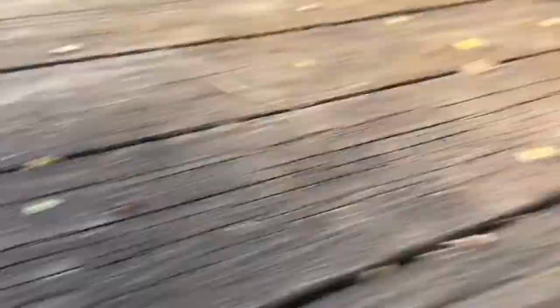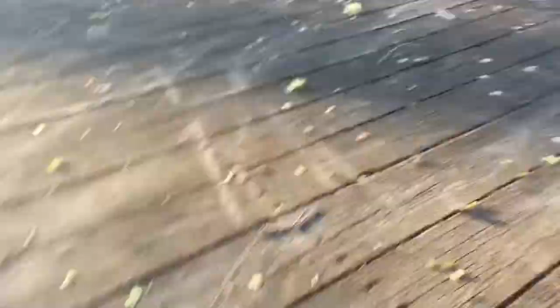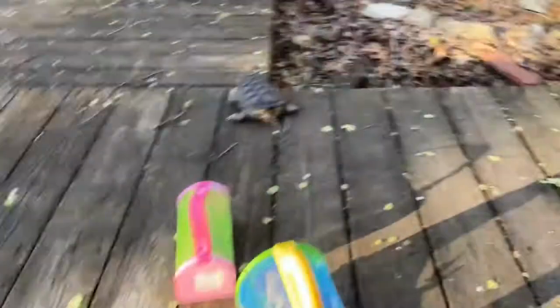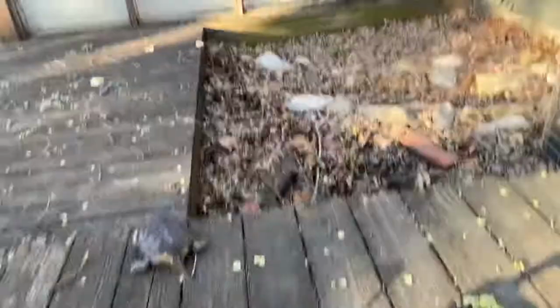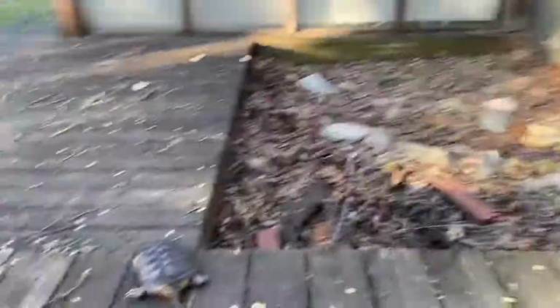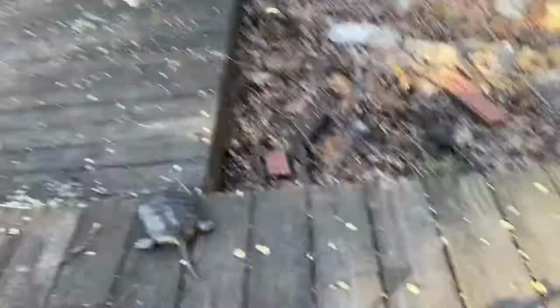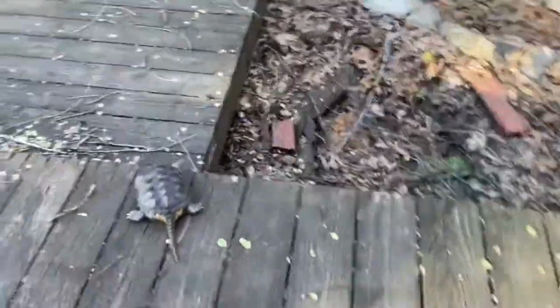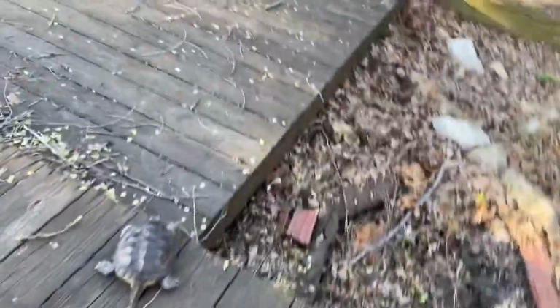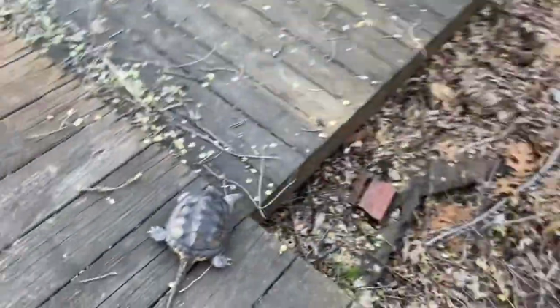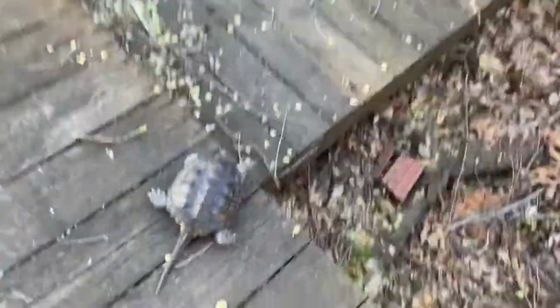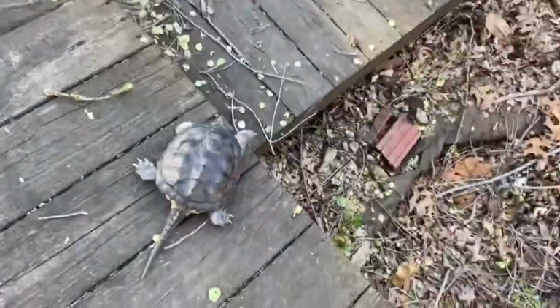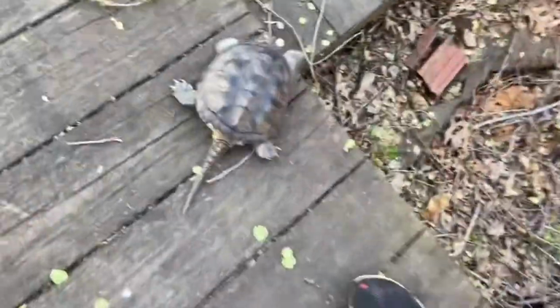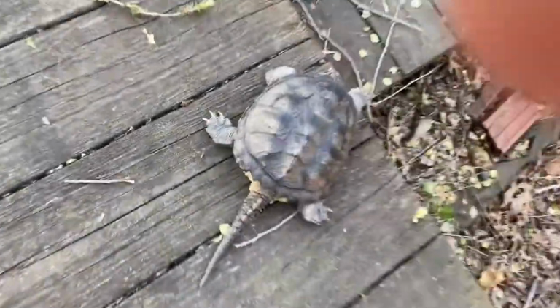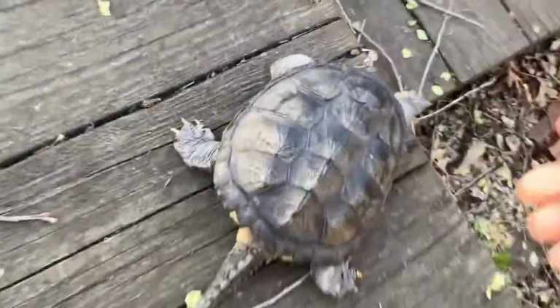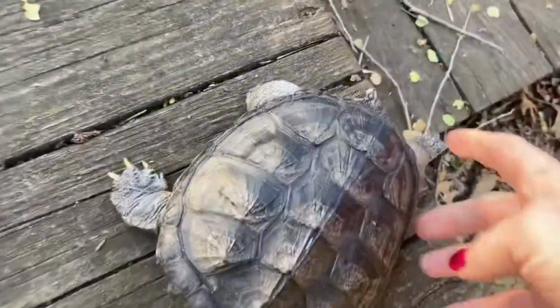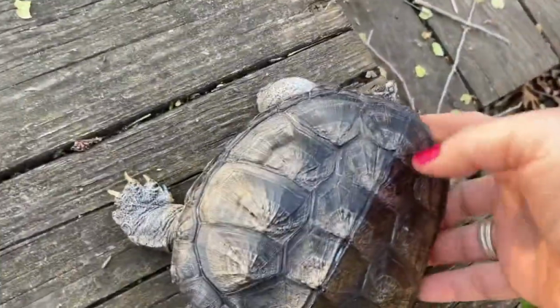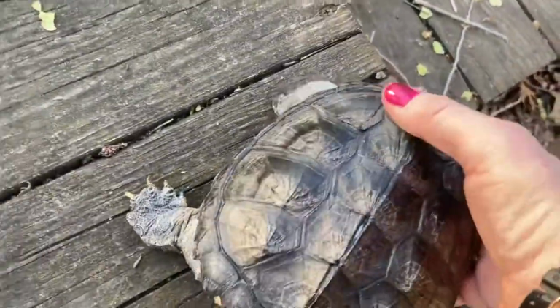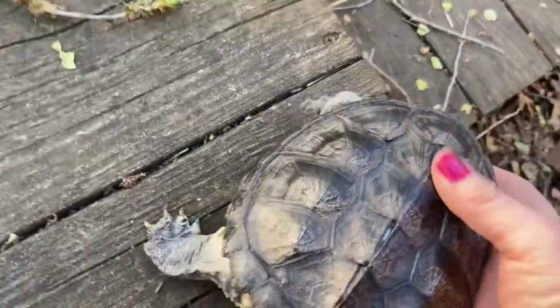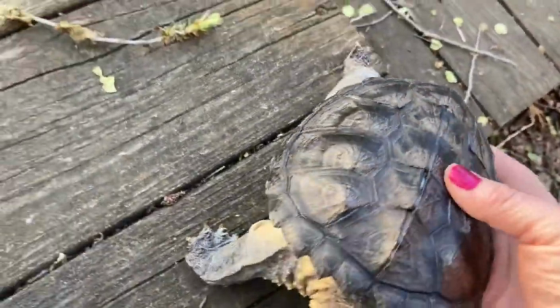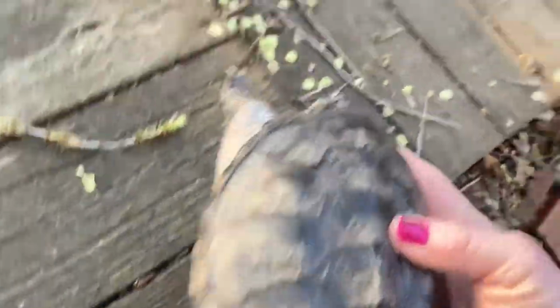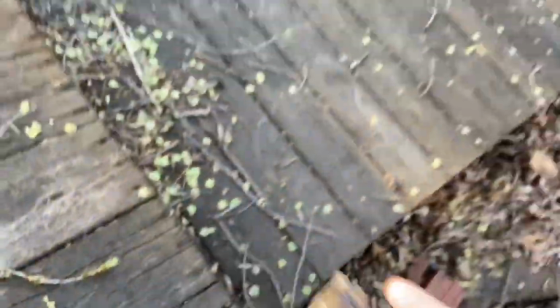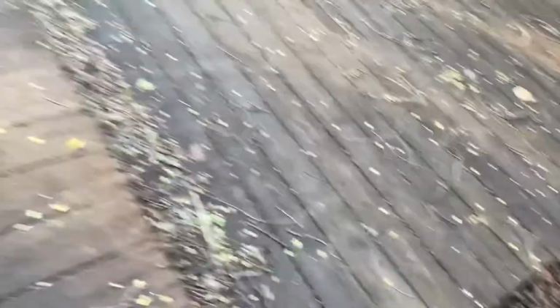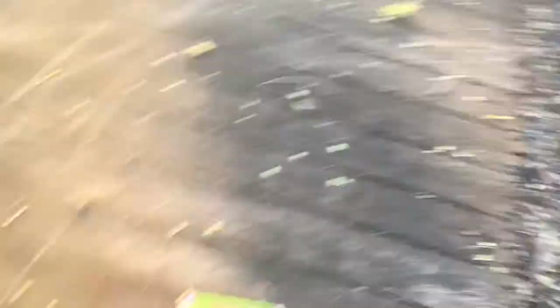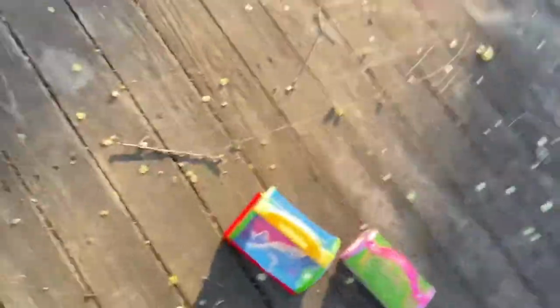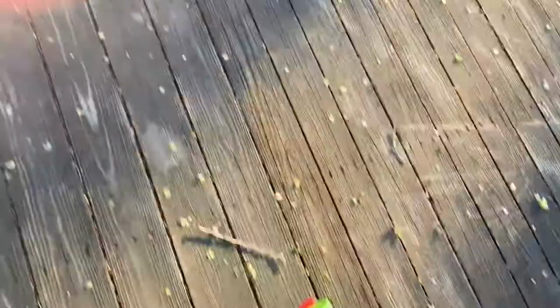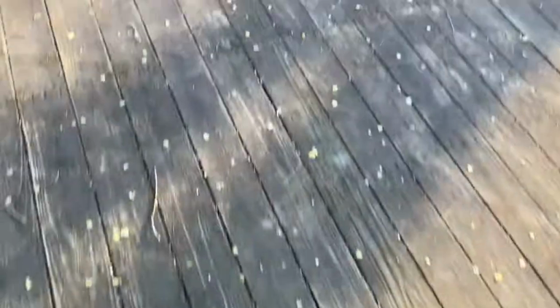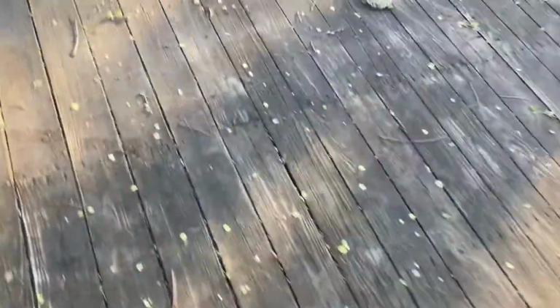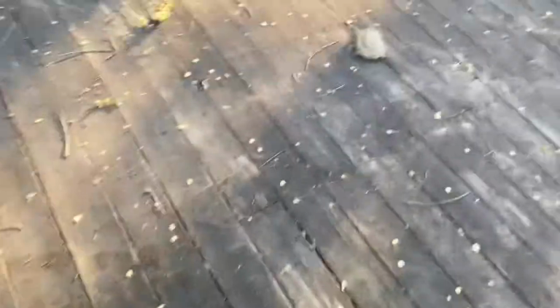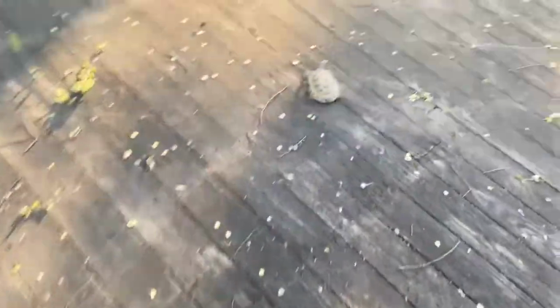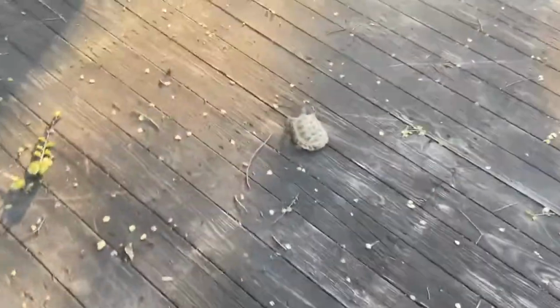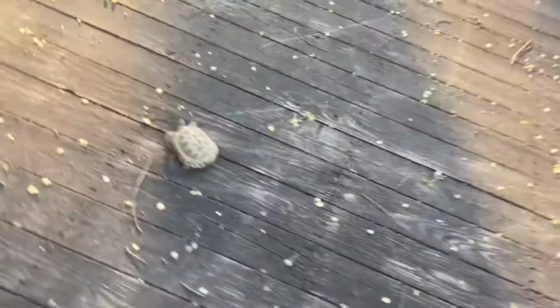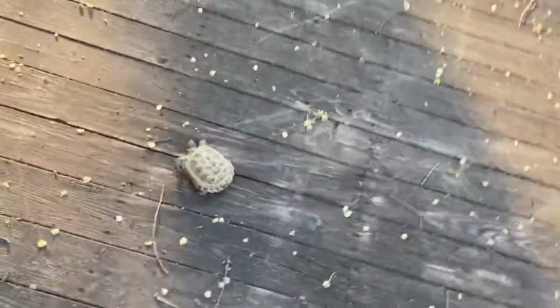Oh my god, Blackjack. This sounds scary — I sat him down for literally a second. Oh man, that would have been scary. He would have gone right off into the yard.